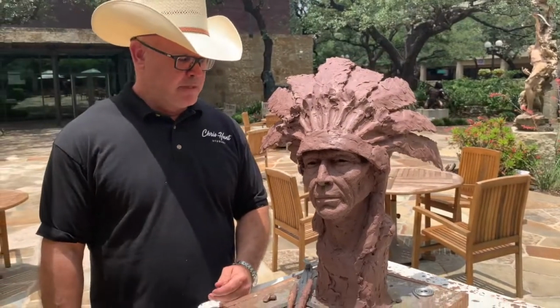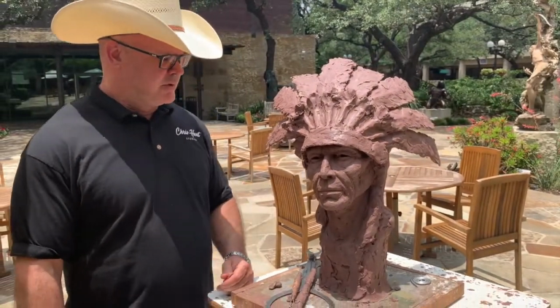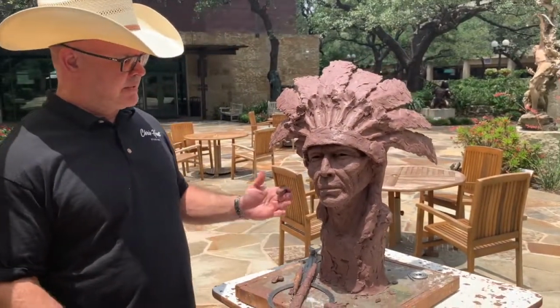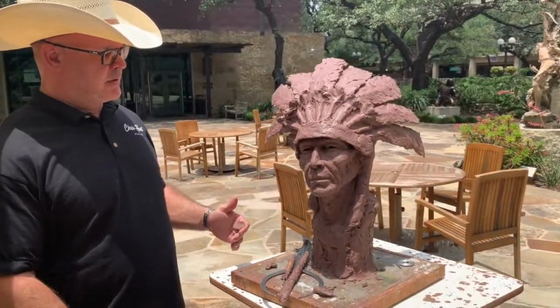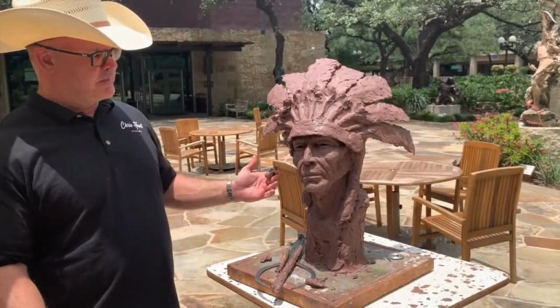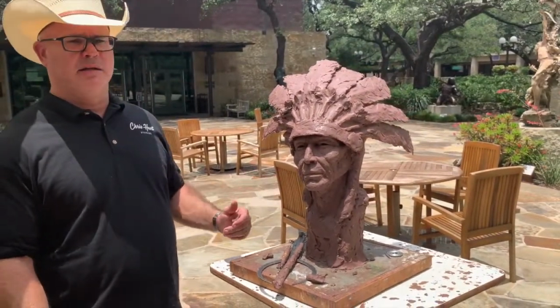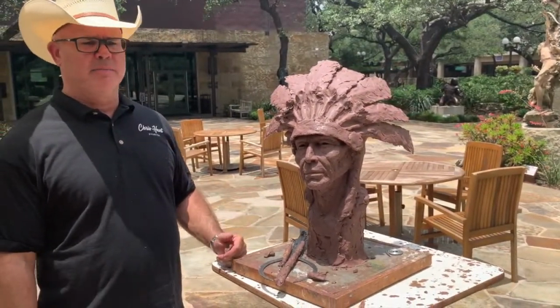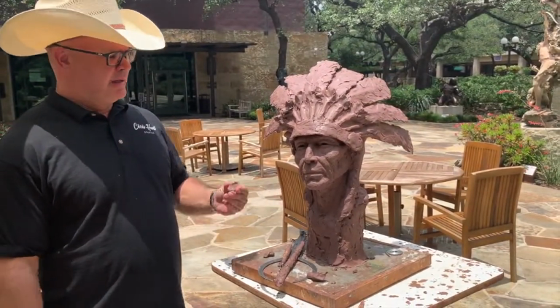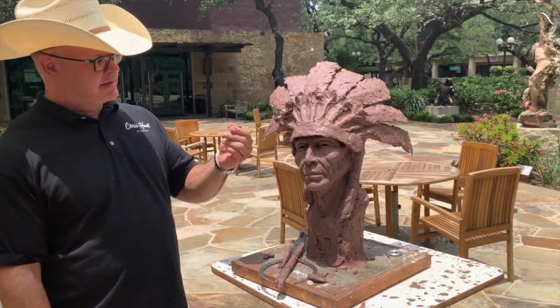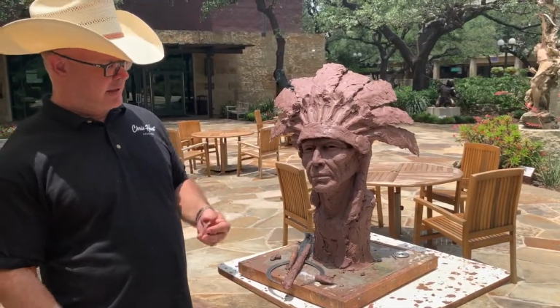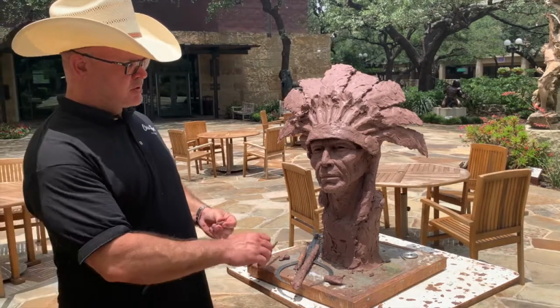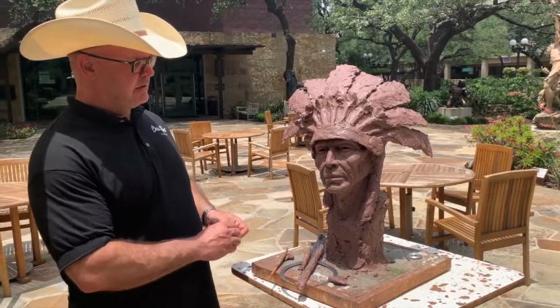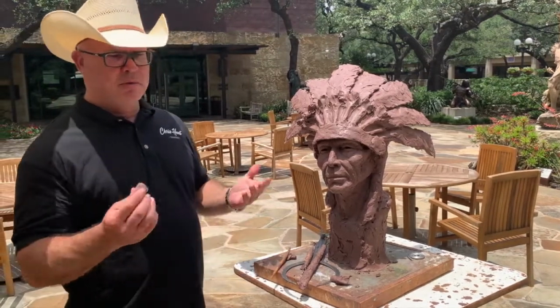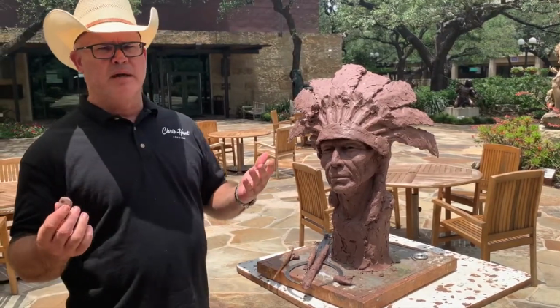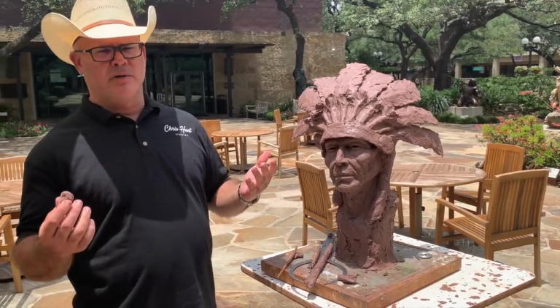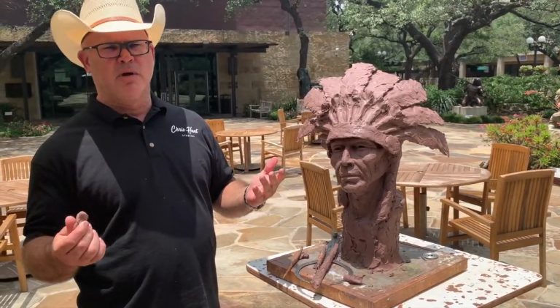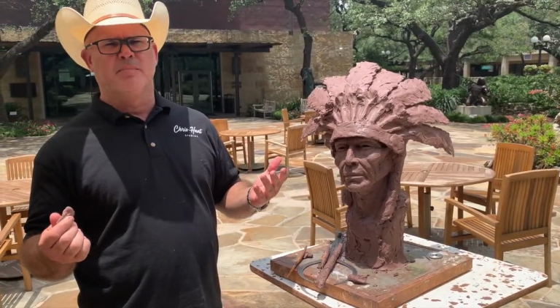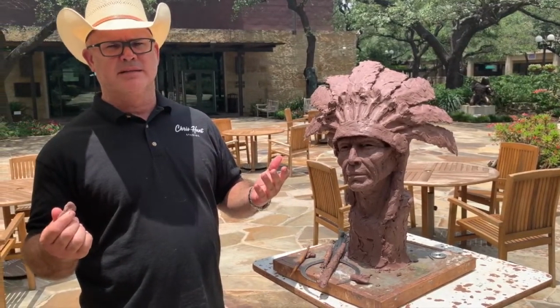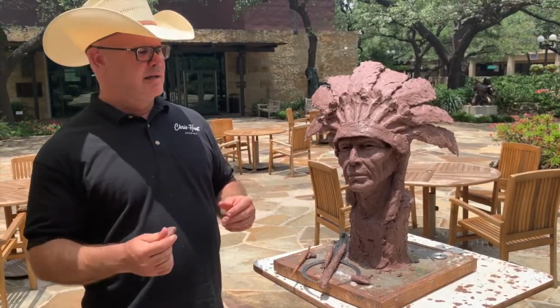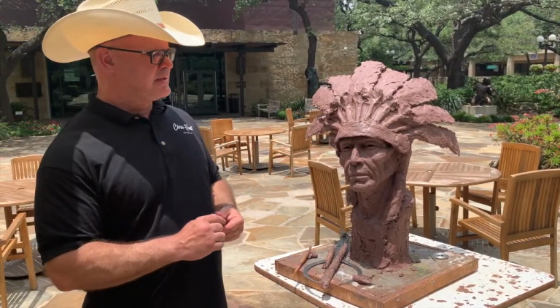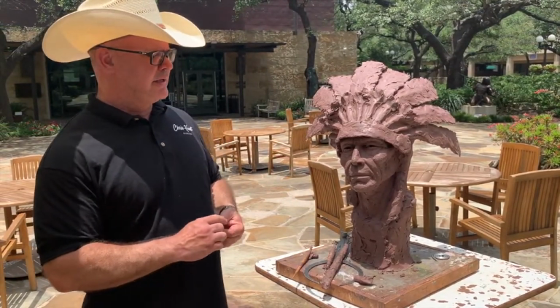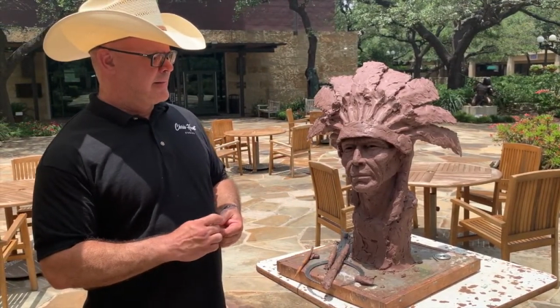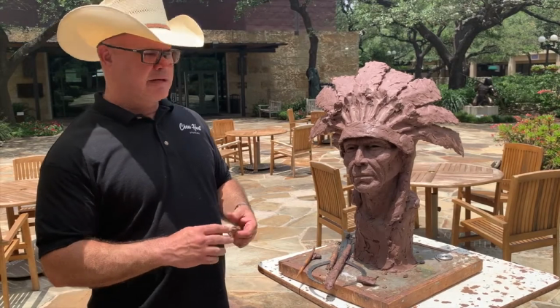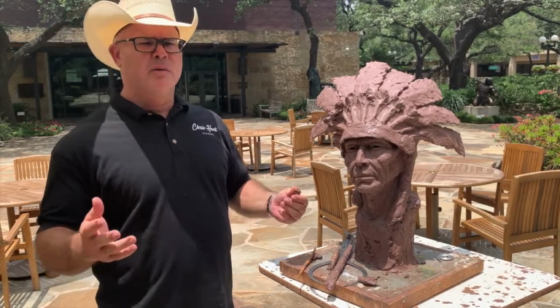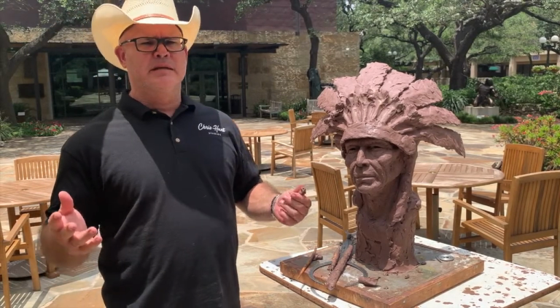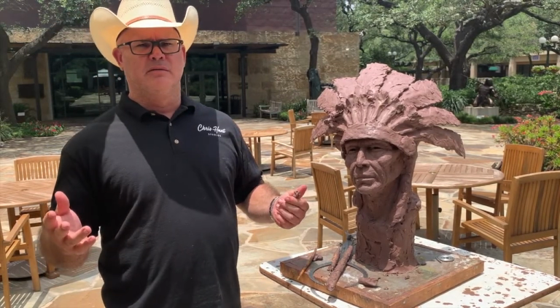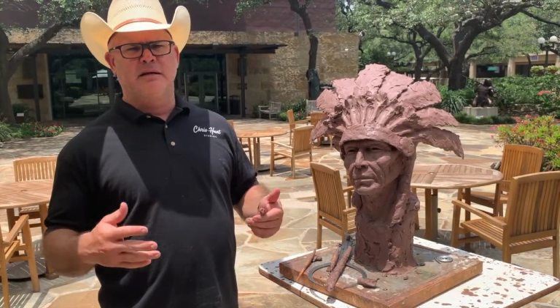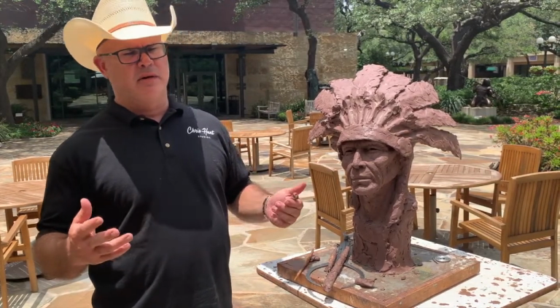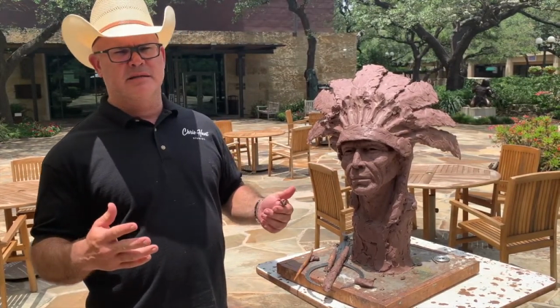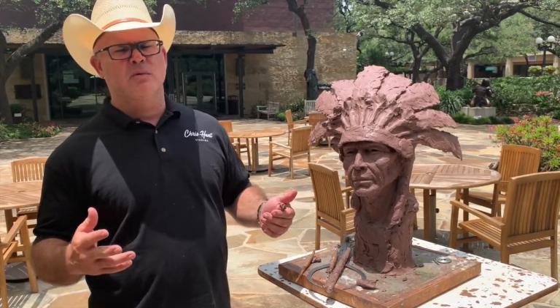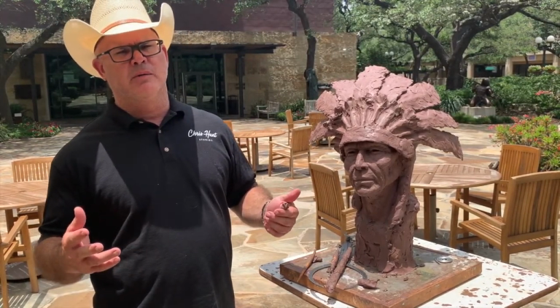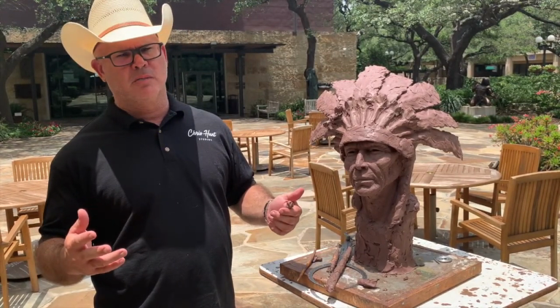What I do is I take a piece of armature, which is basically a pipe, I take this clay, and I mostly only use my hands when I'm in the roughing out process. The reason being is because I'm not really worried about detail. Detail is one of the last things you want to worry about when you're sculpting.